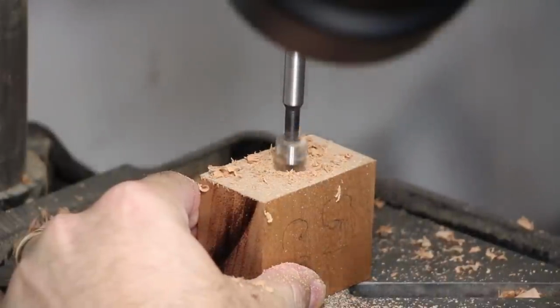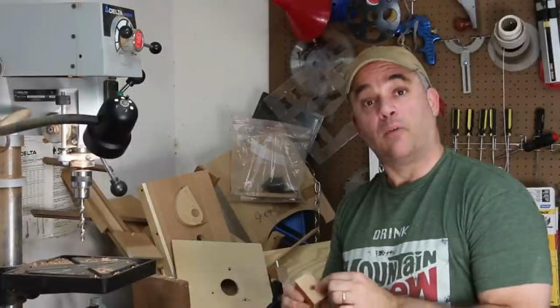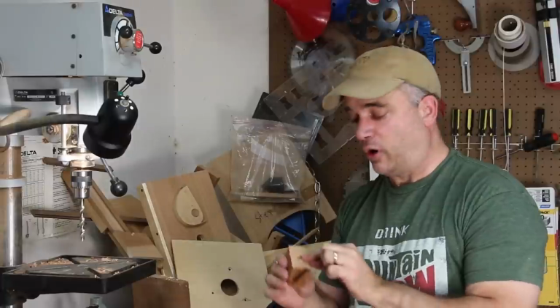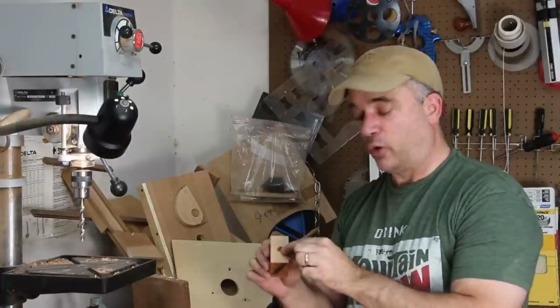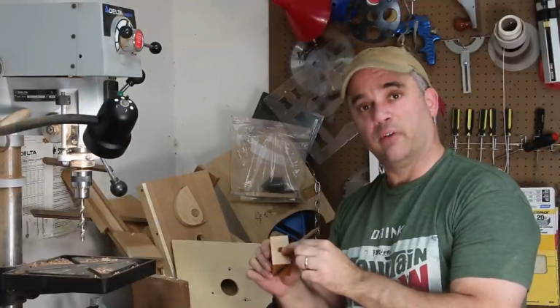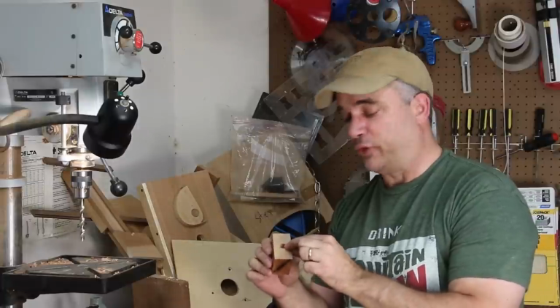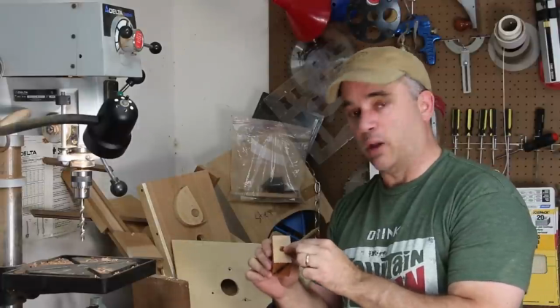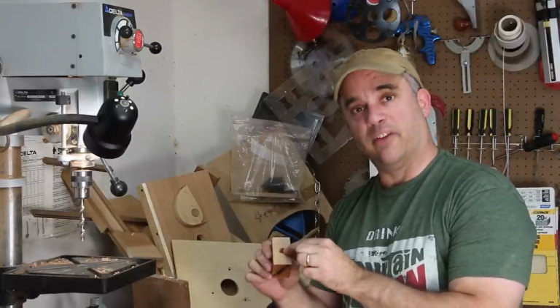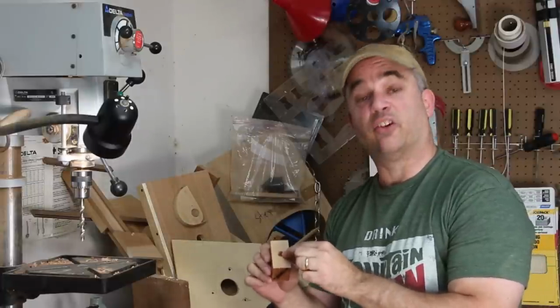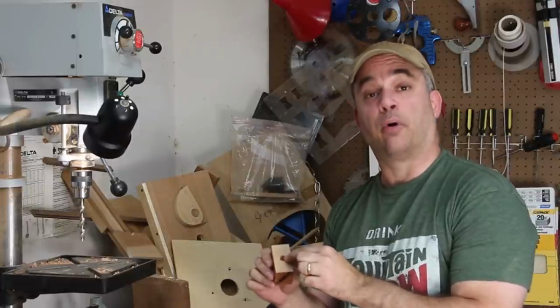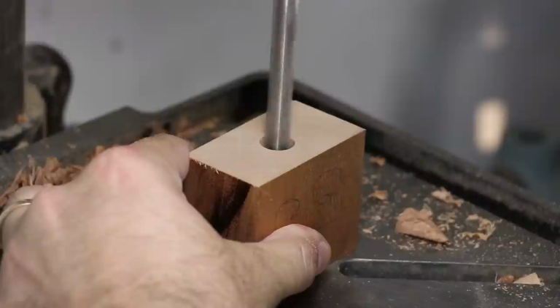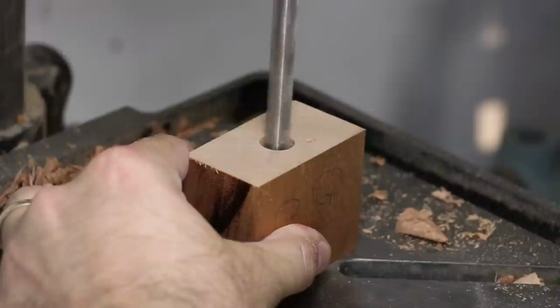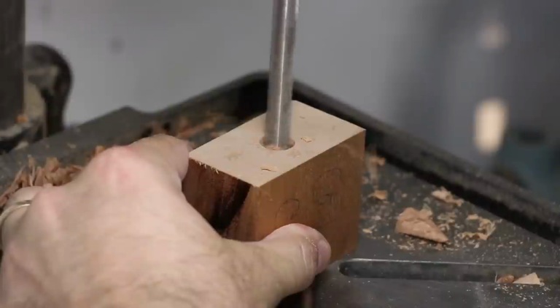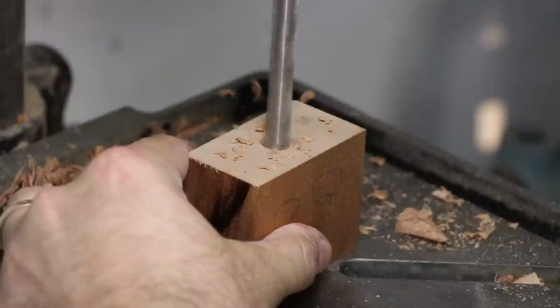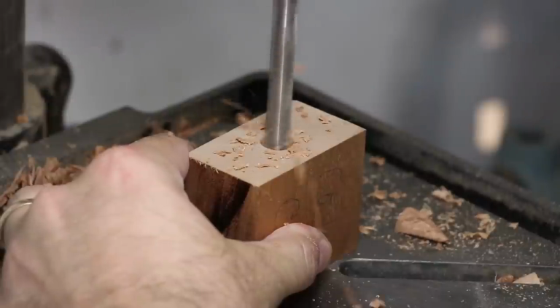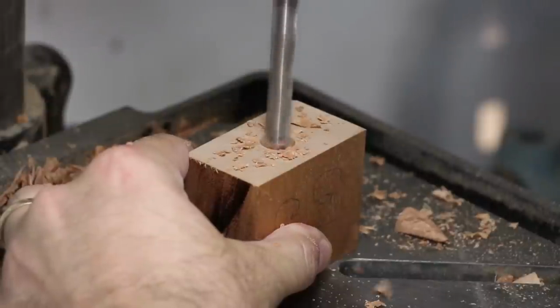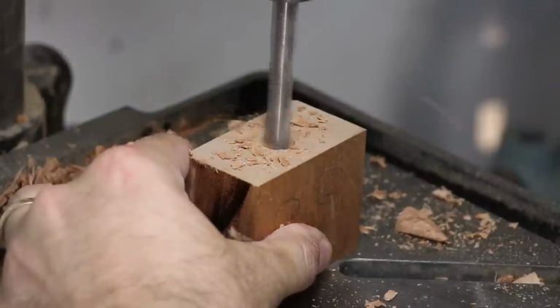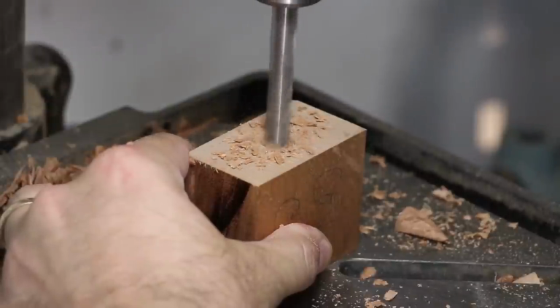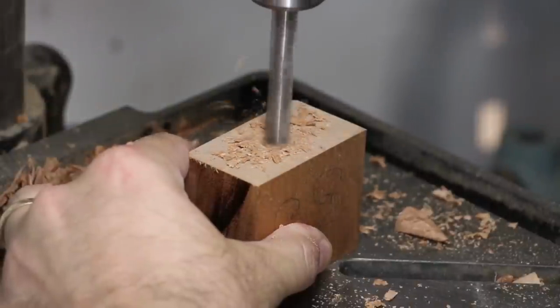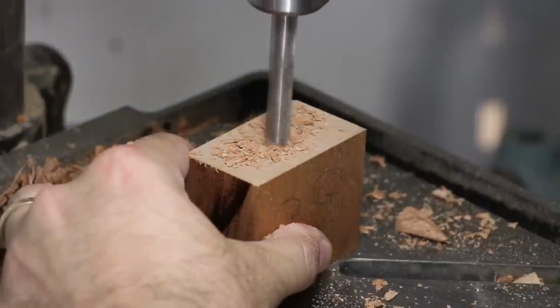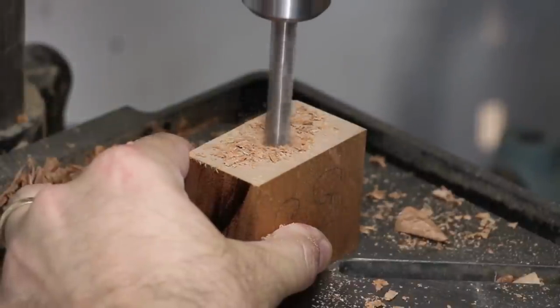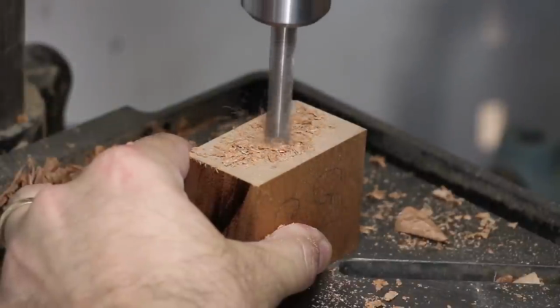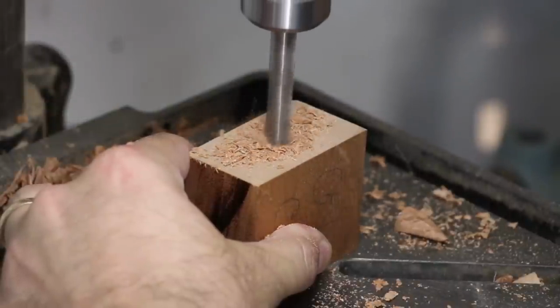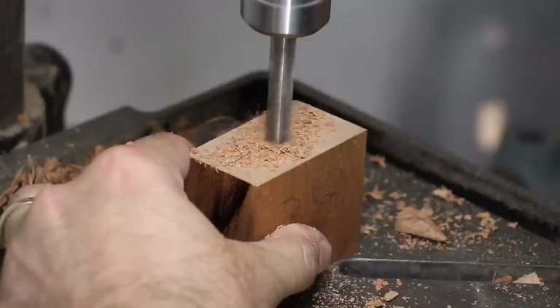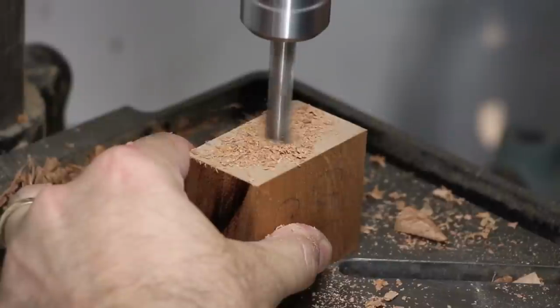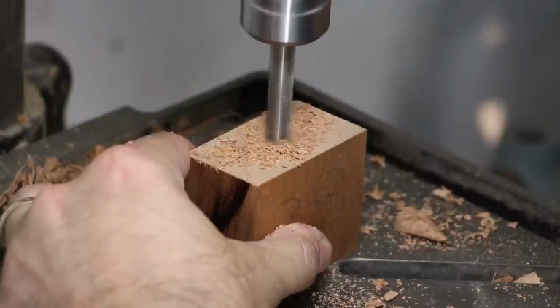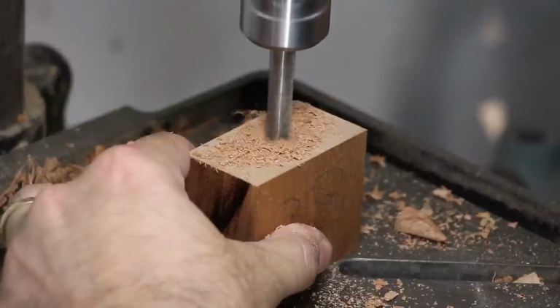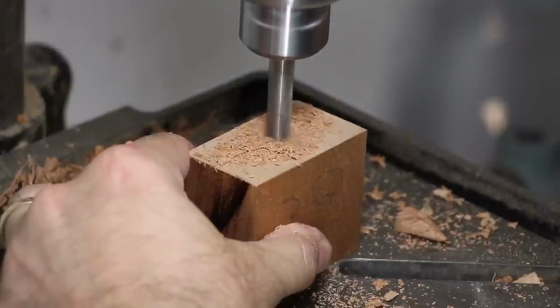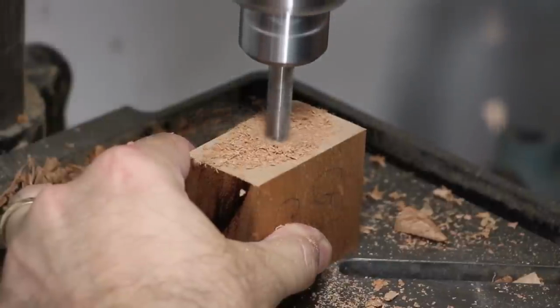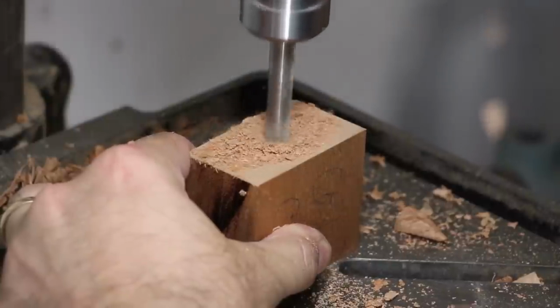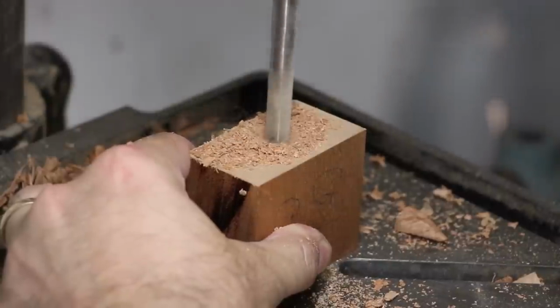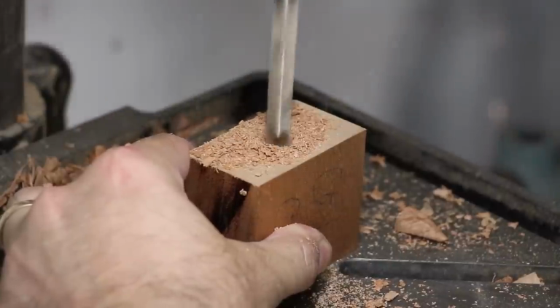By referencing off the little divot that was created by the center spur of the Forstner bit, I'm going to use a regular drill bit to drill all the way through this block of wood so that I have a hole that's slightly larger than the threaded rod.